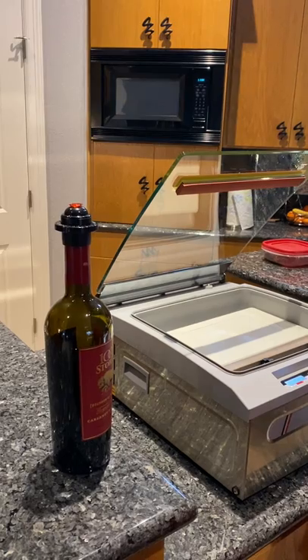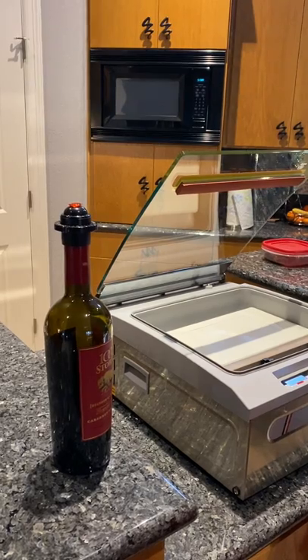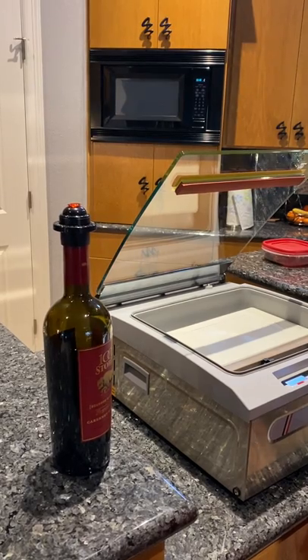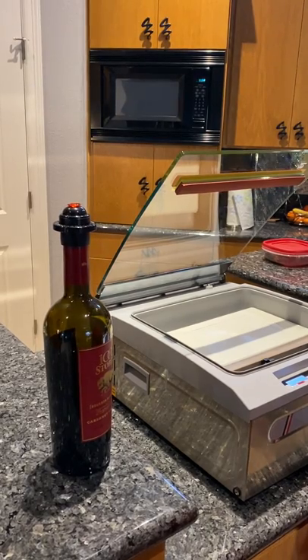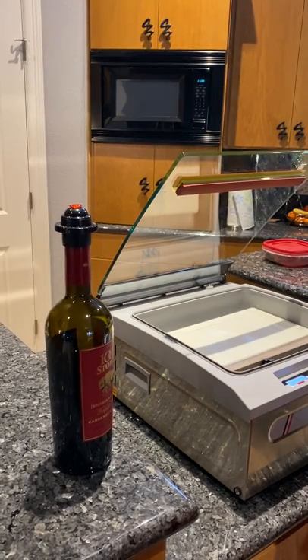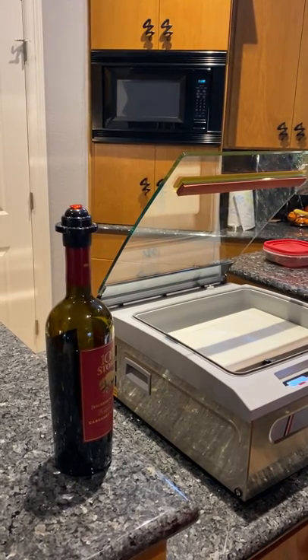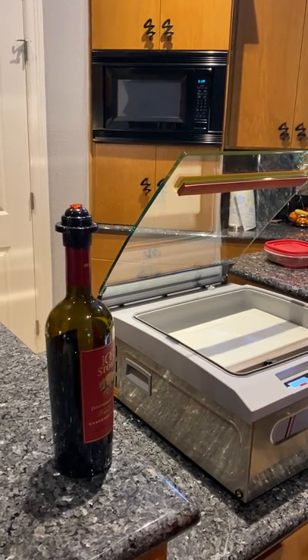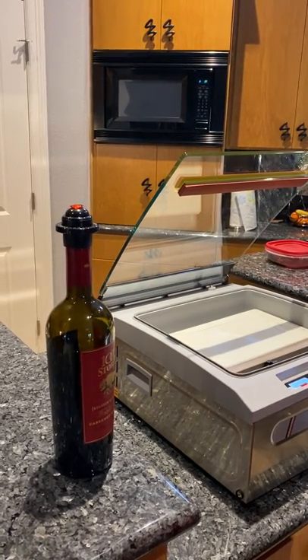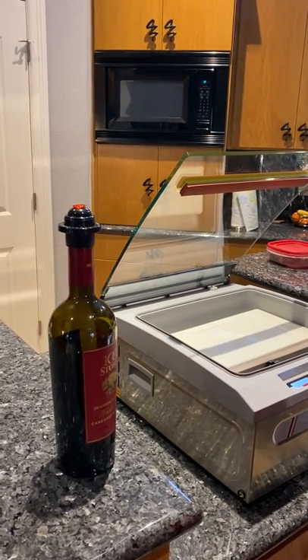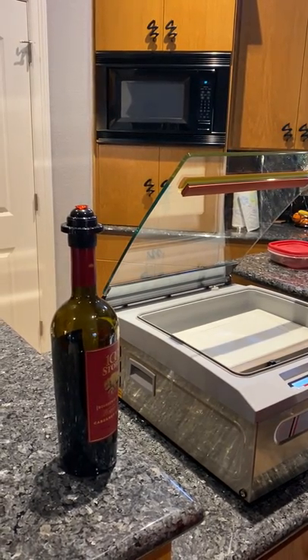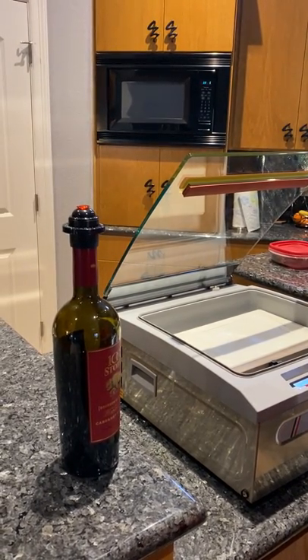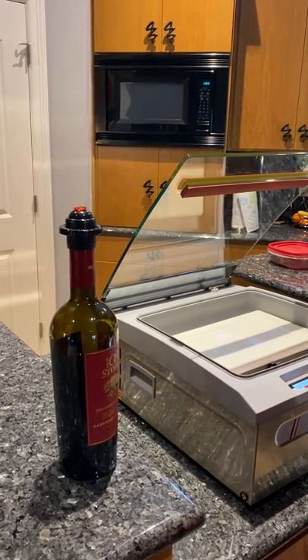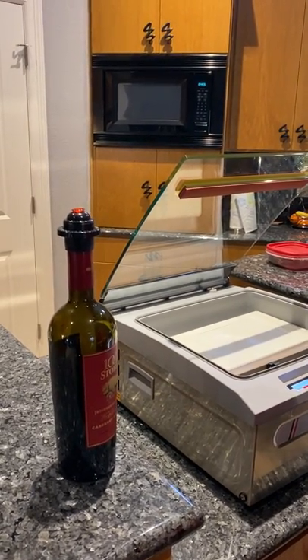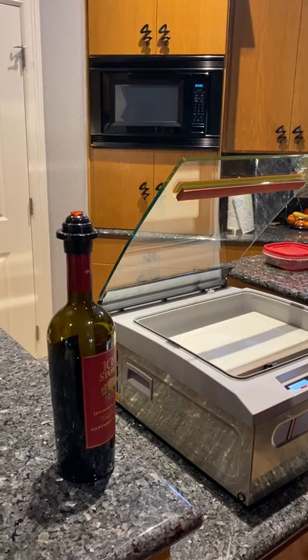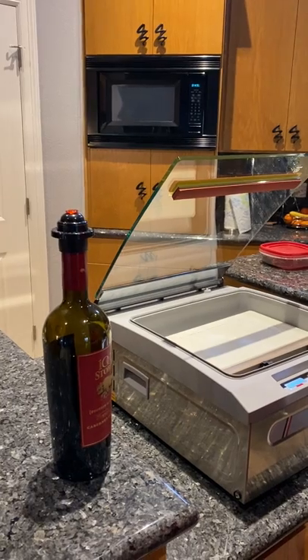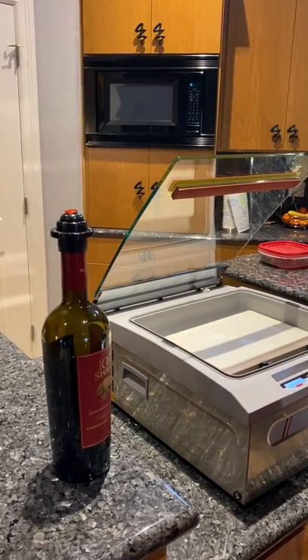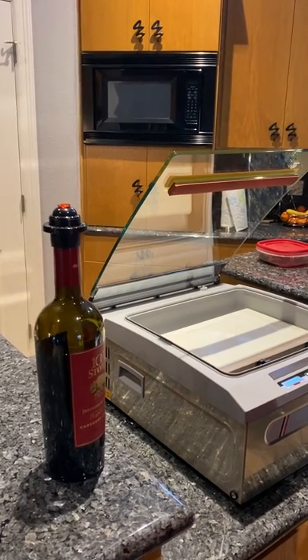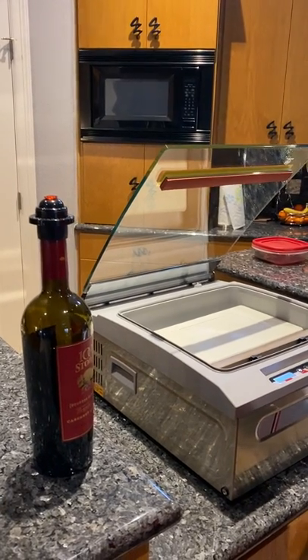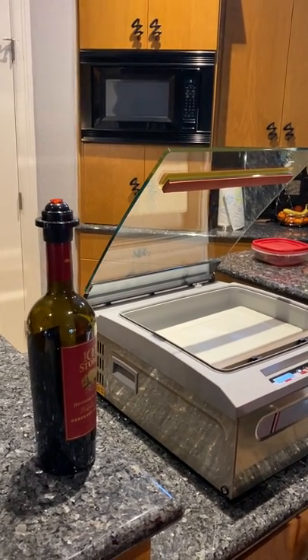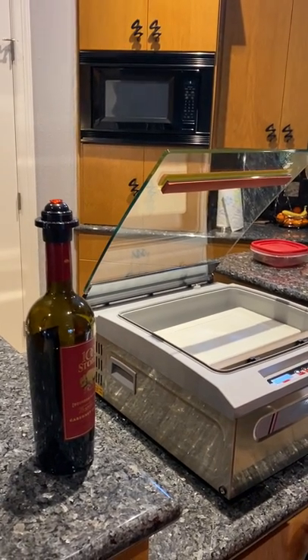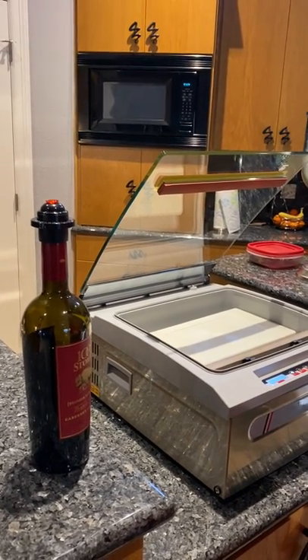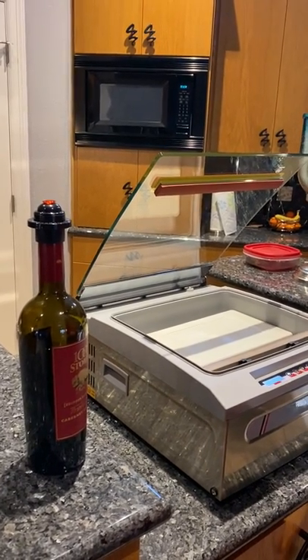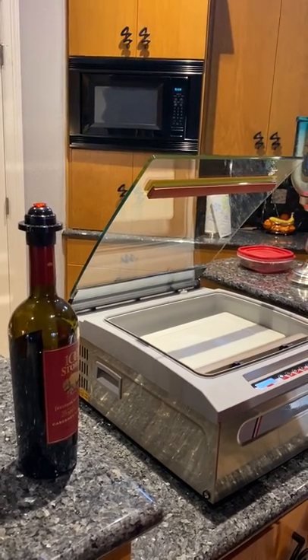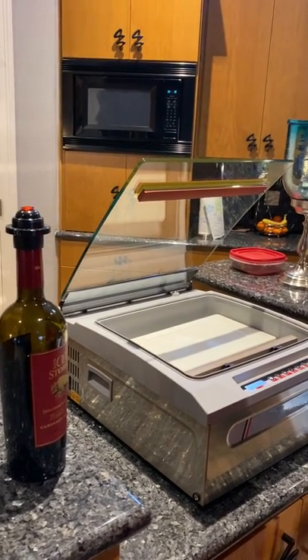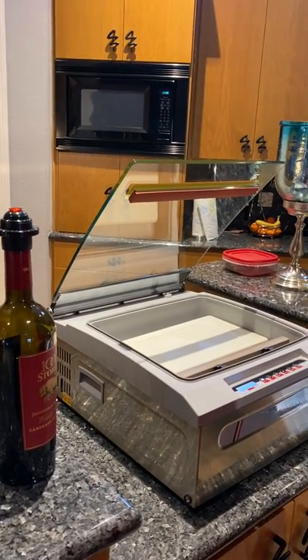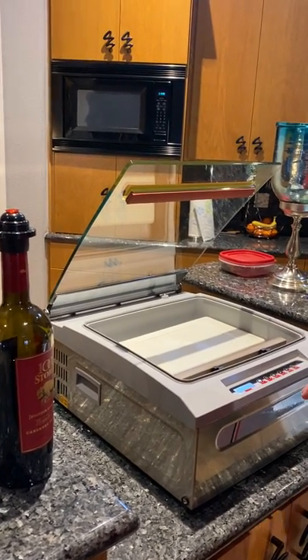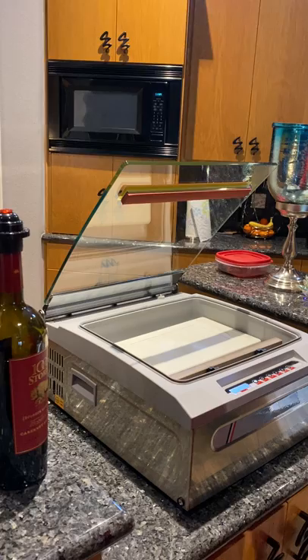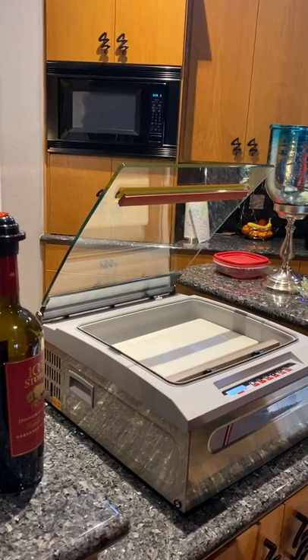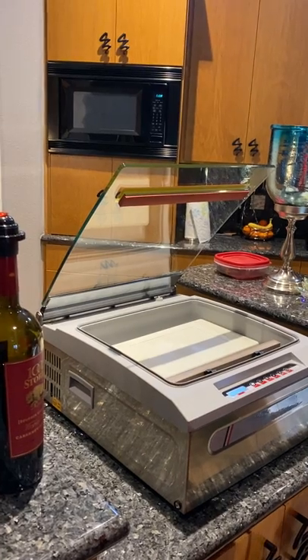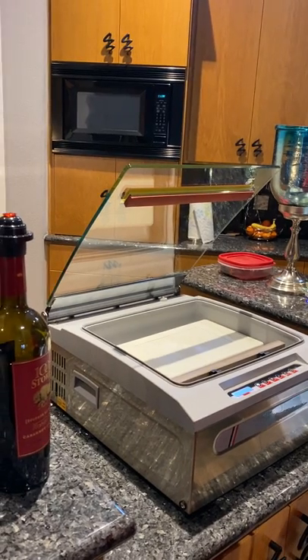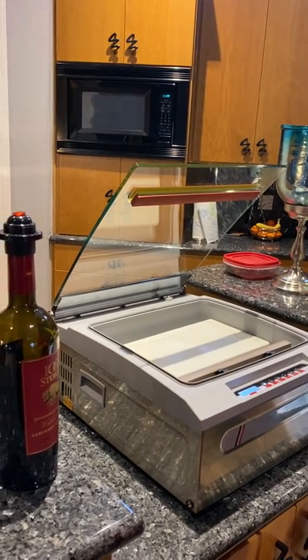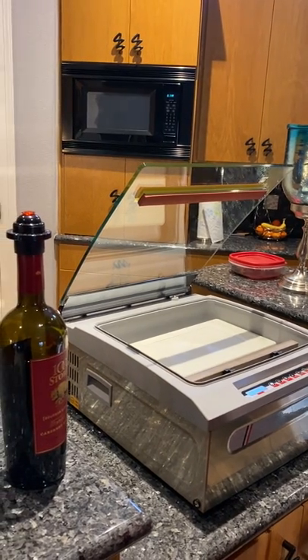Thank you for joining us at AlamoFoodEquipment.com. We're doing one of the accessory items with the new Vac 100 vacuum packaging machine offered by AlamoFoodEquipment.com.